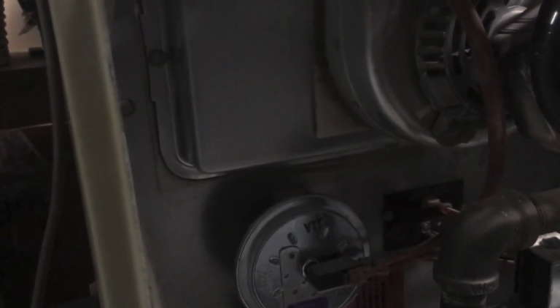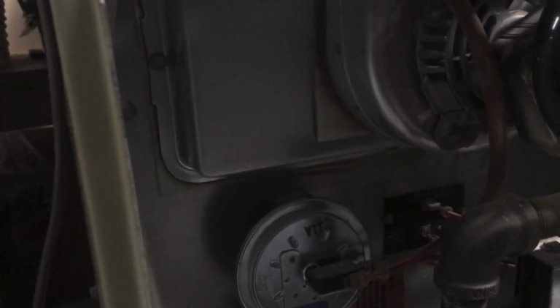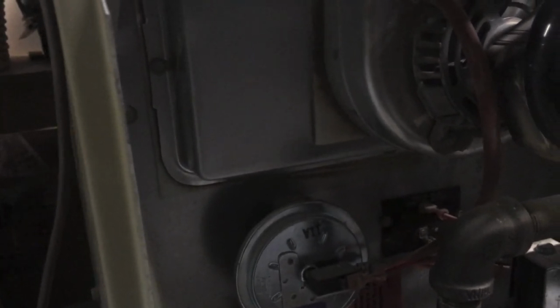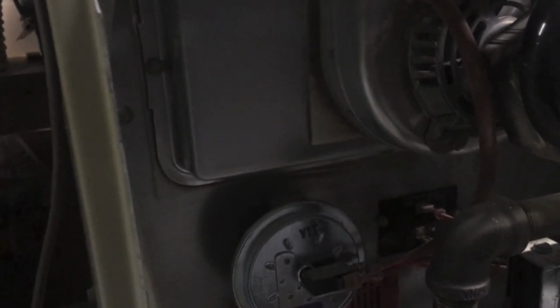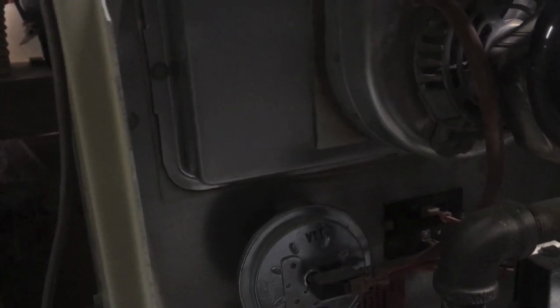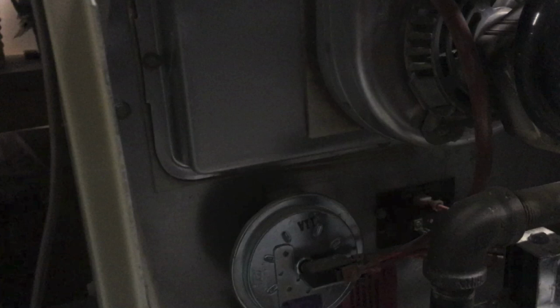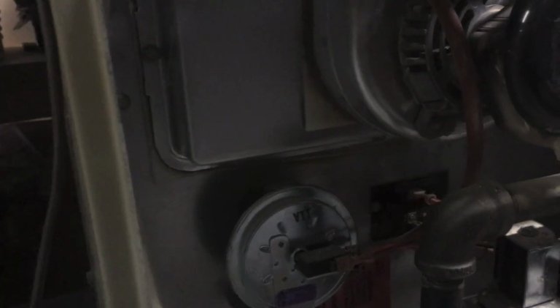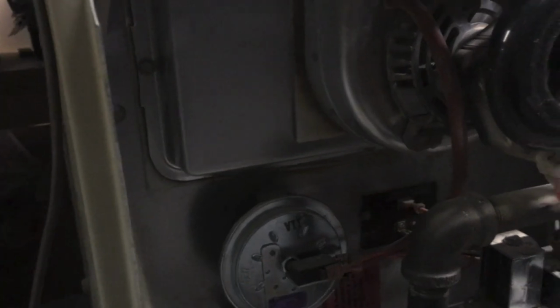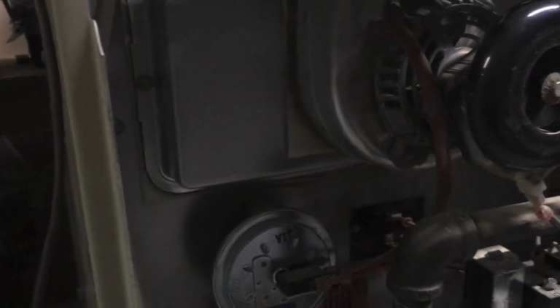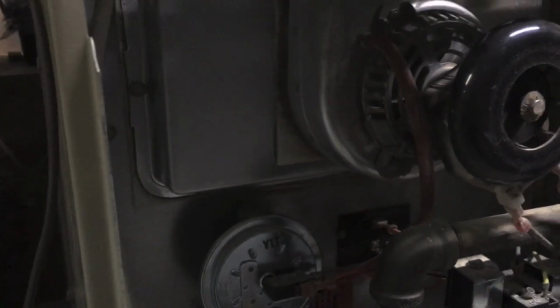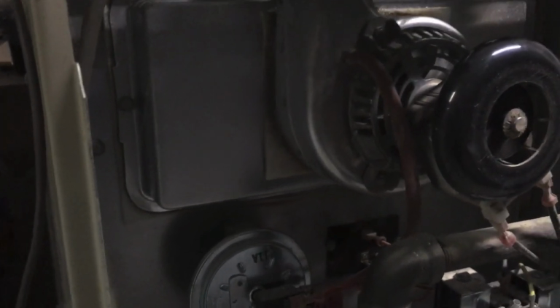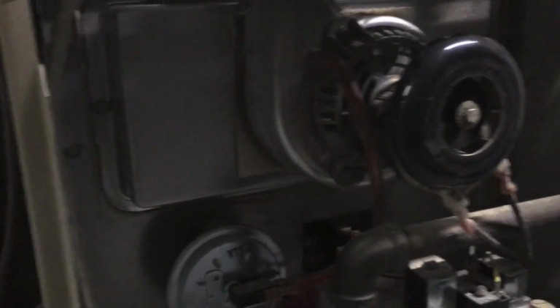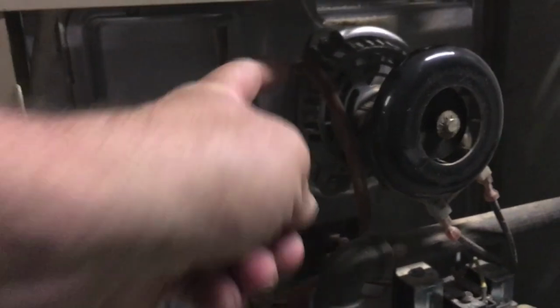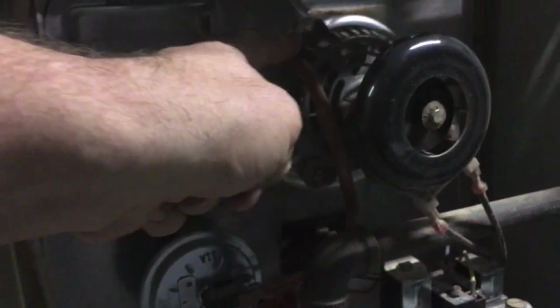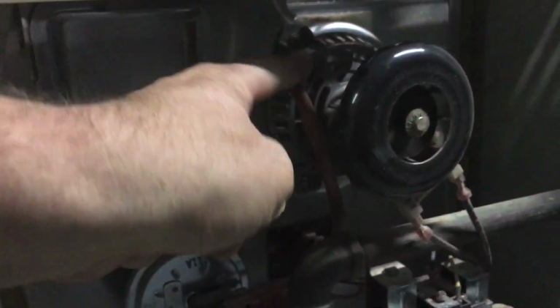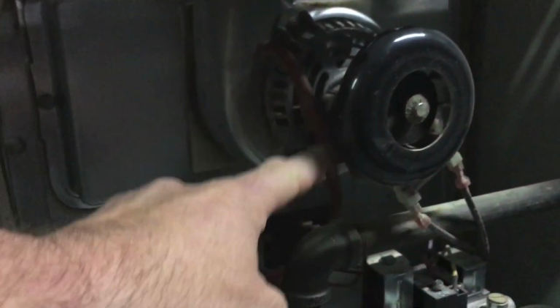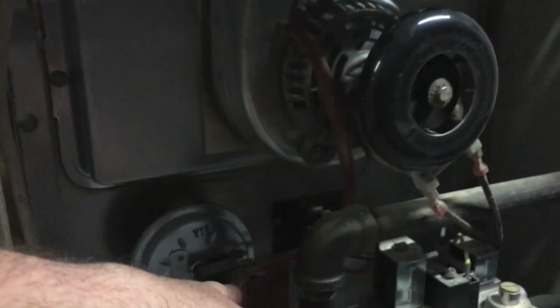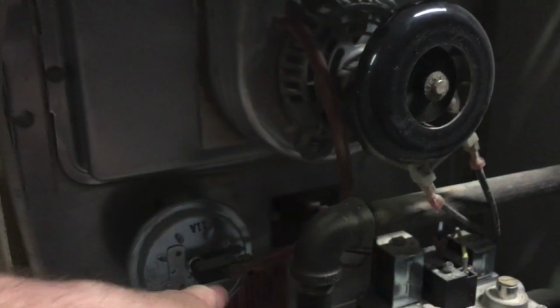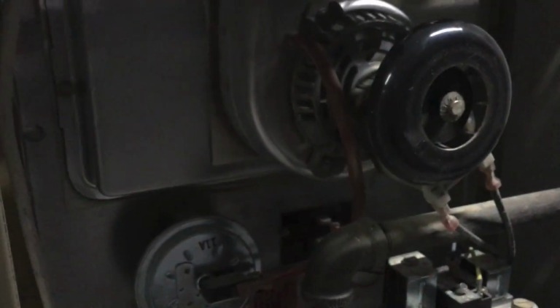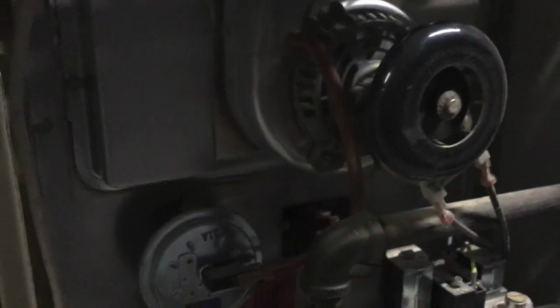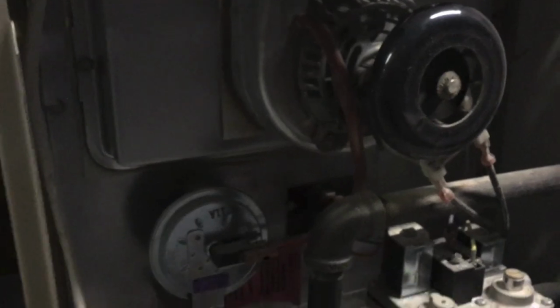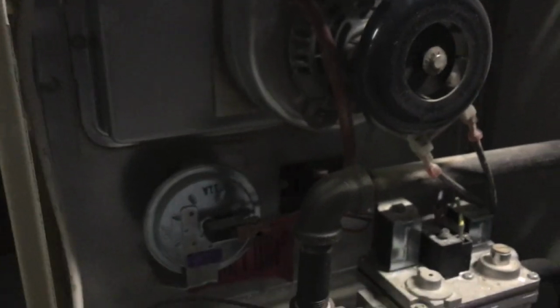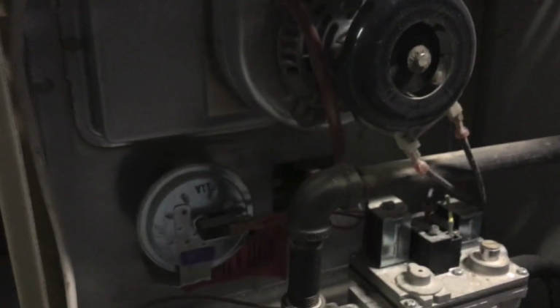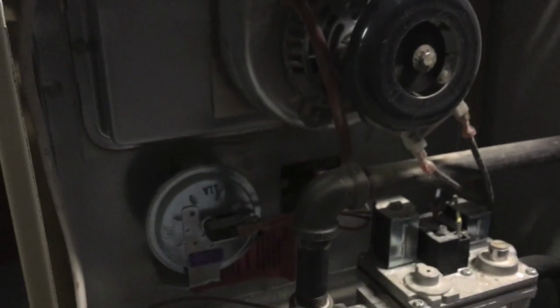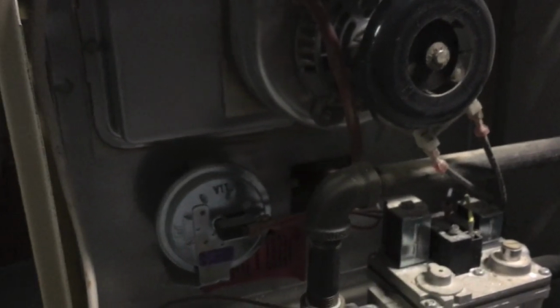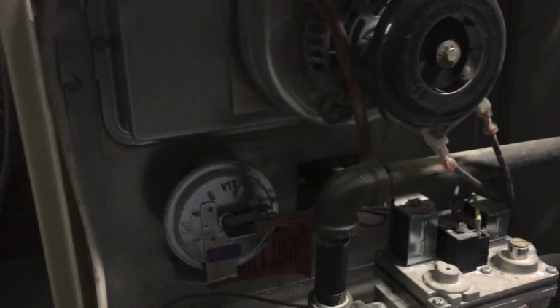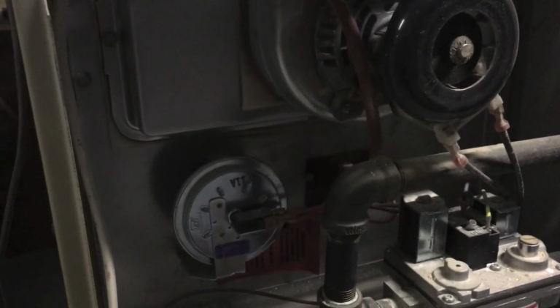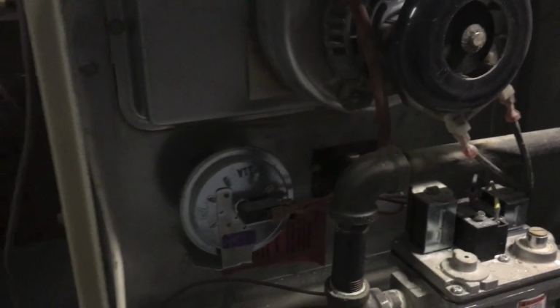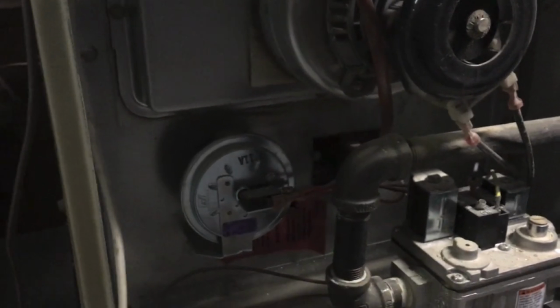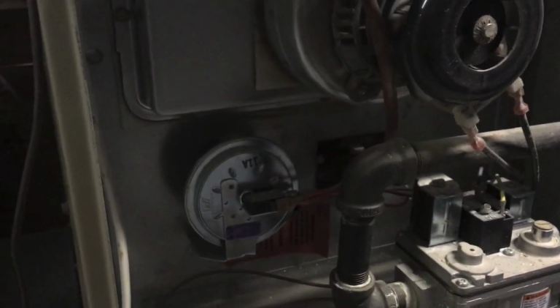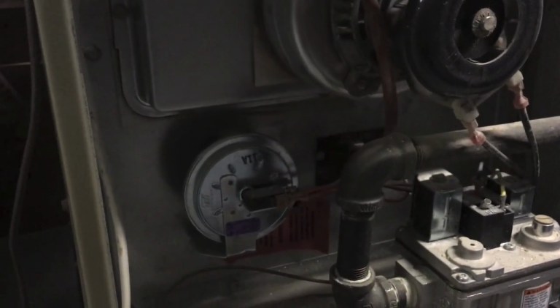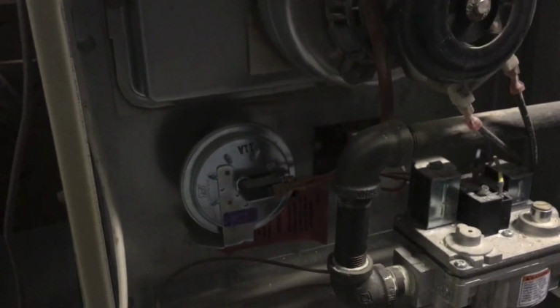Before the furnace starts, it makes sure that switch is open, because it should be open even when the fan is not on. Then it turns the fan on, and that switch should close because you get a little pressure coming down this tube to that sensor. If it sees that, it allows the igniters to work.